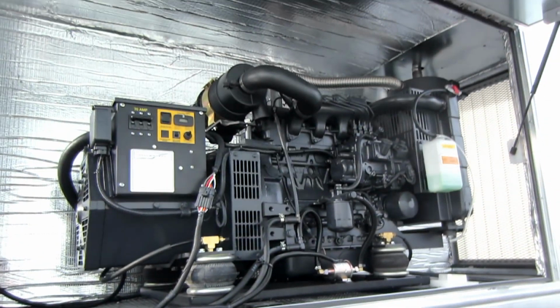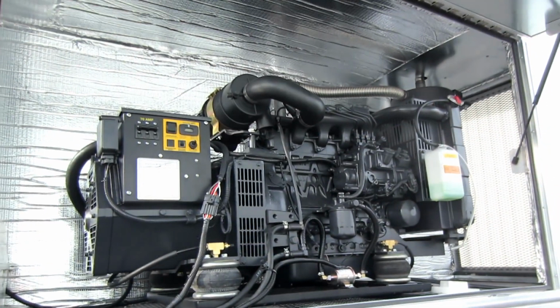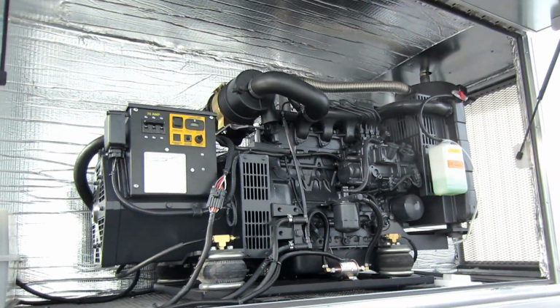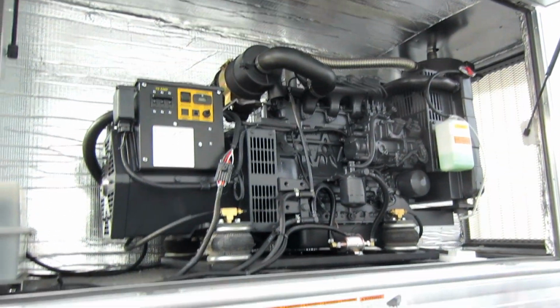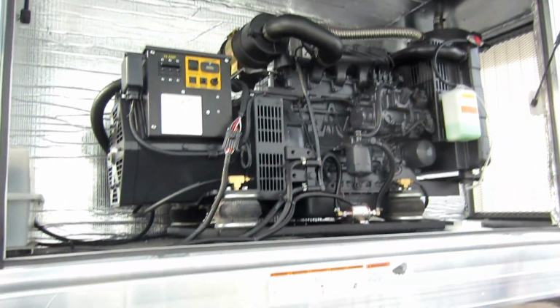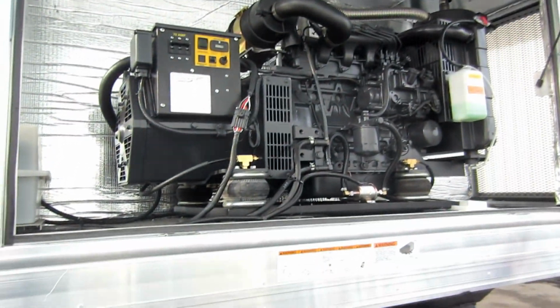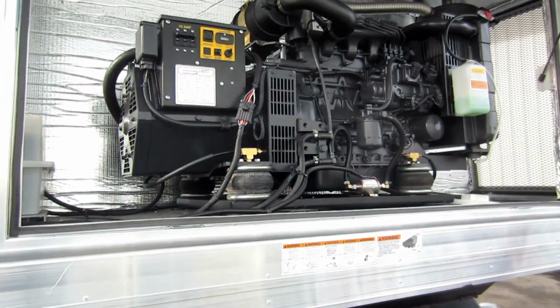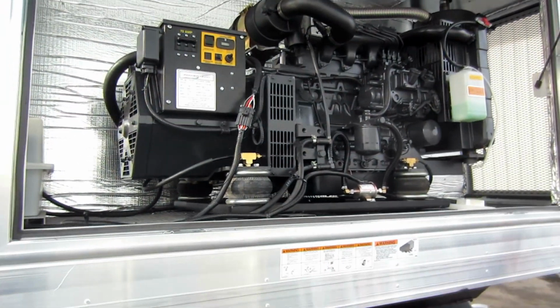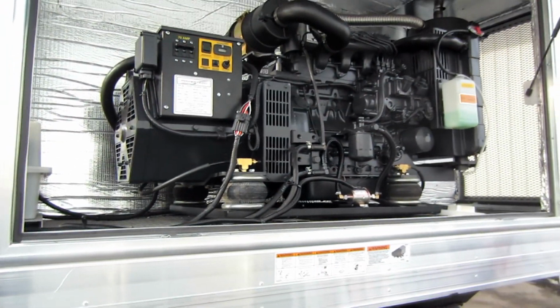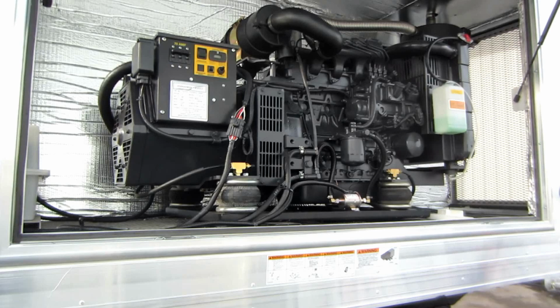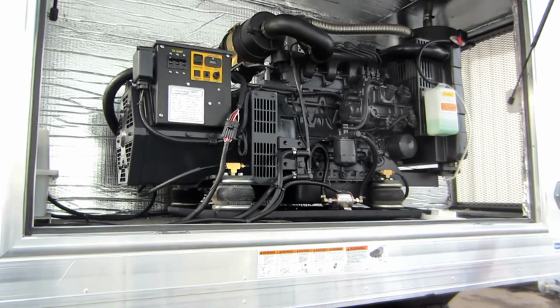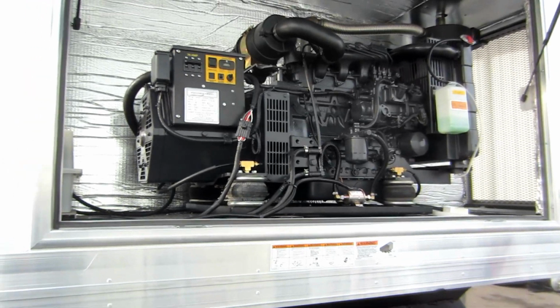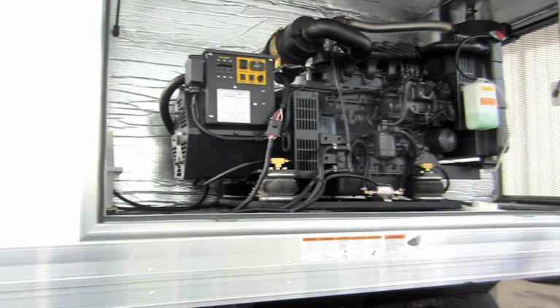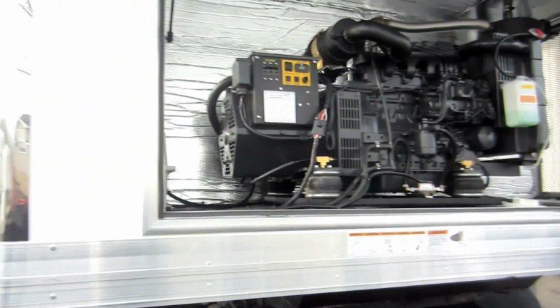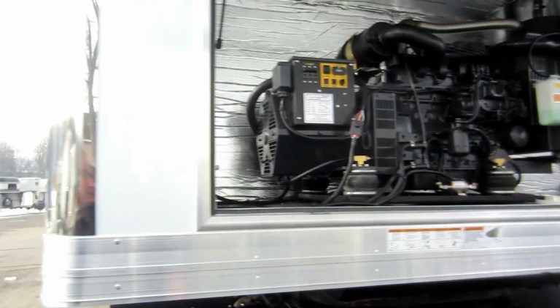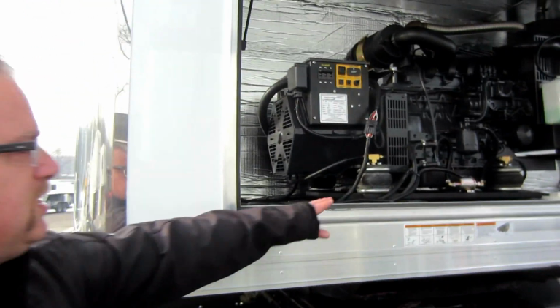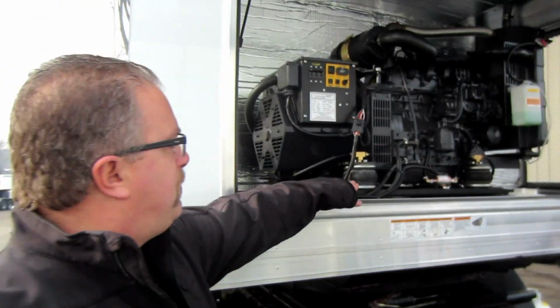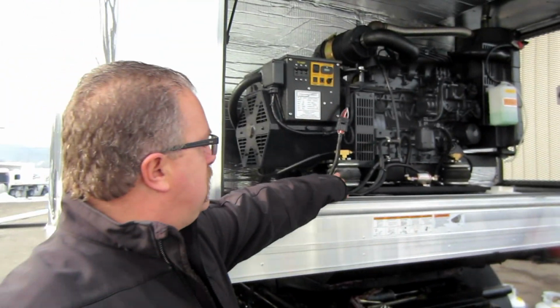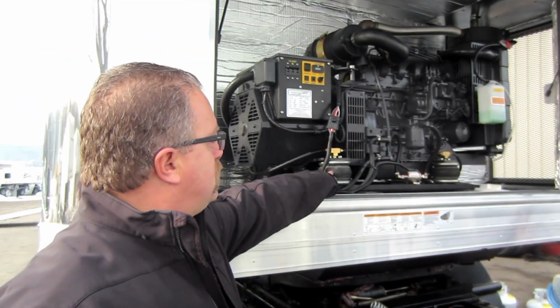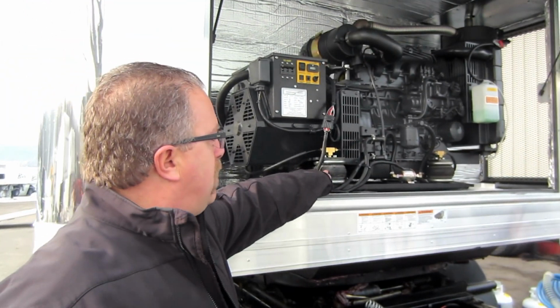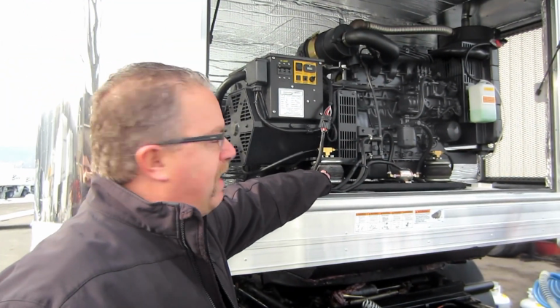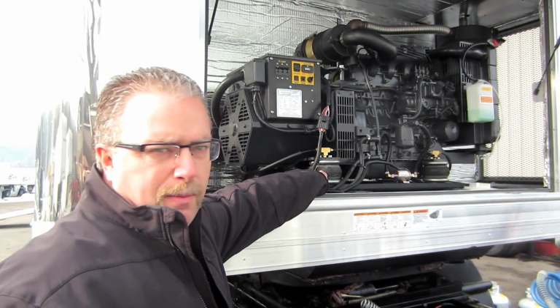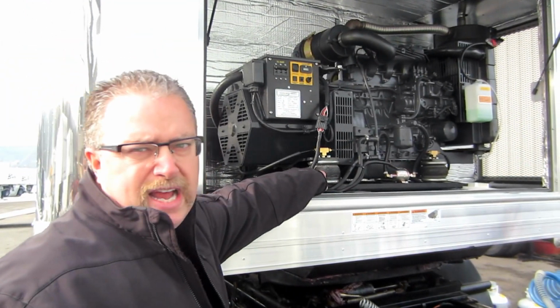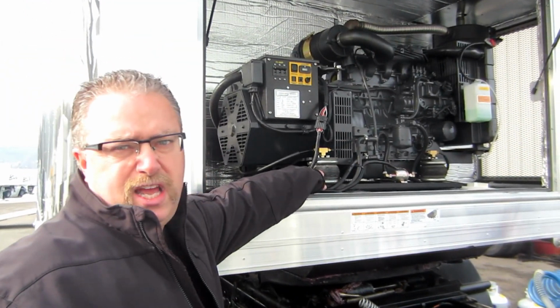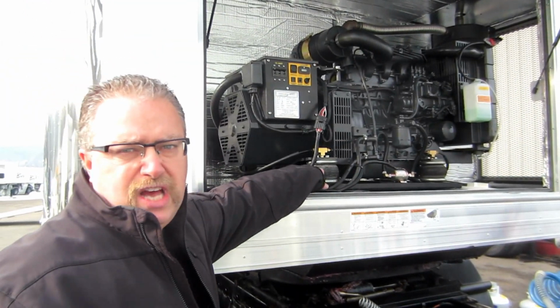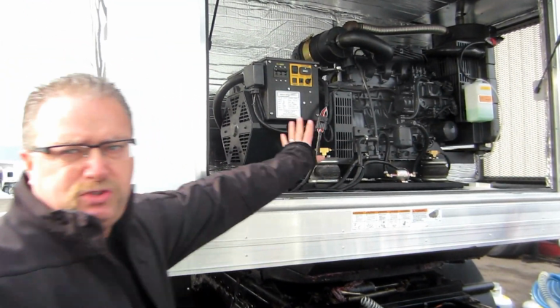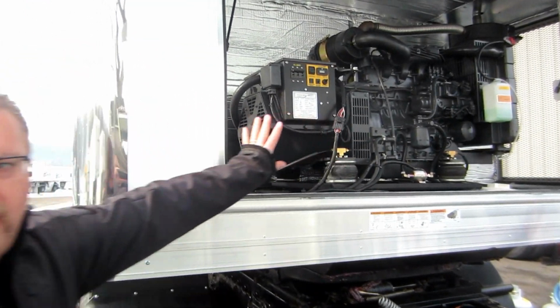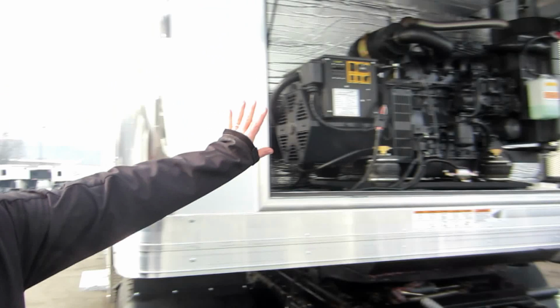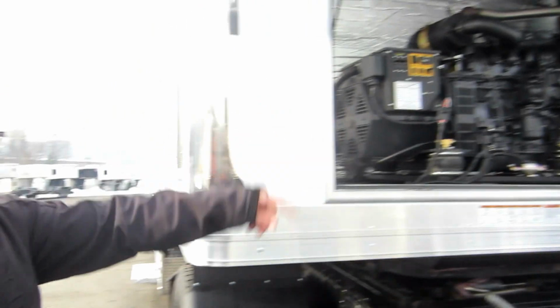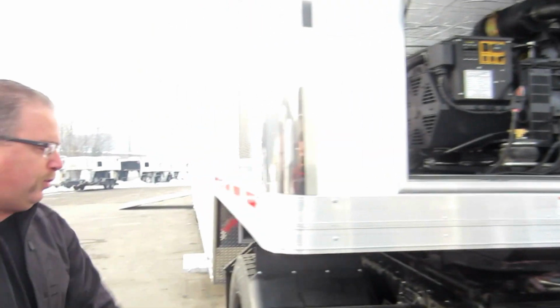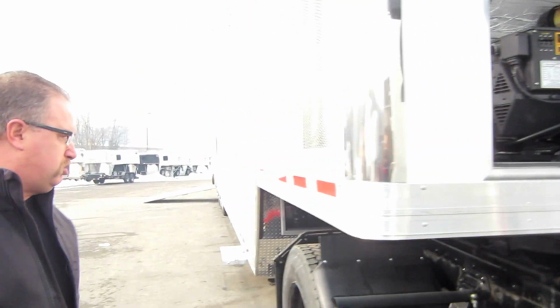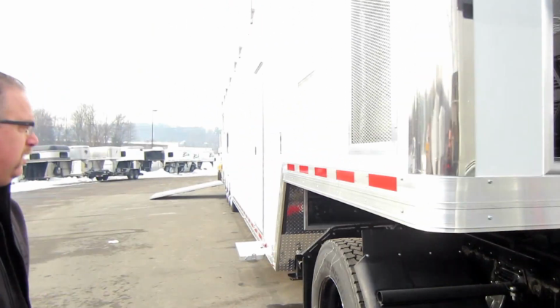Huge 20KW diesel 3-phase generator up in the front. A cool feature on some of these bigger diesel generators — they have airbag isolators on them so the vibration doesn't go all the way through the trailer.